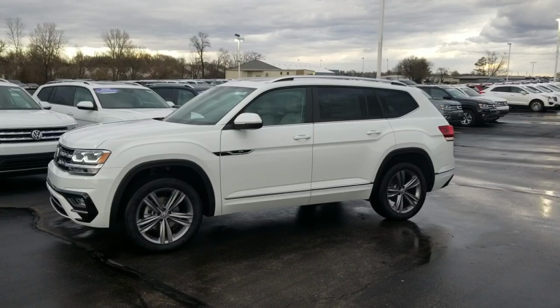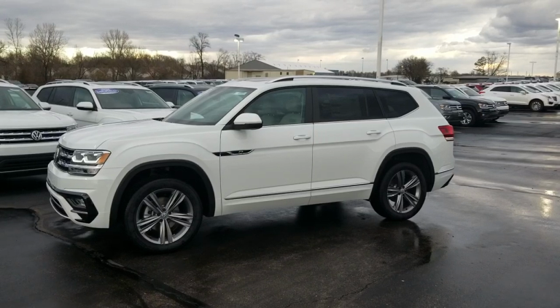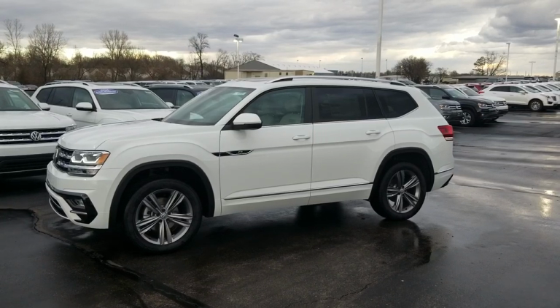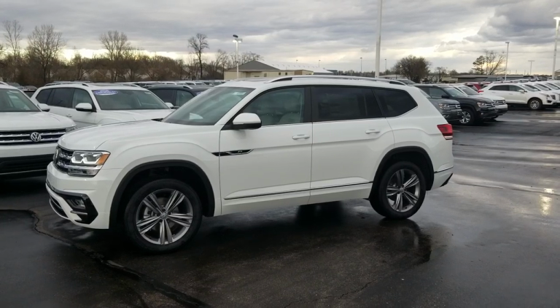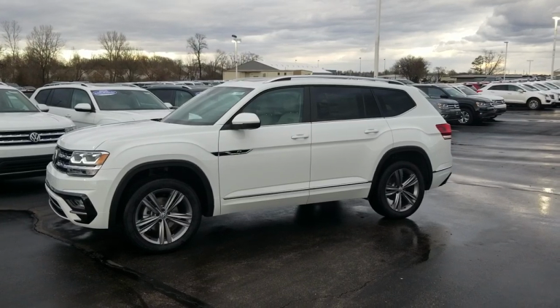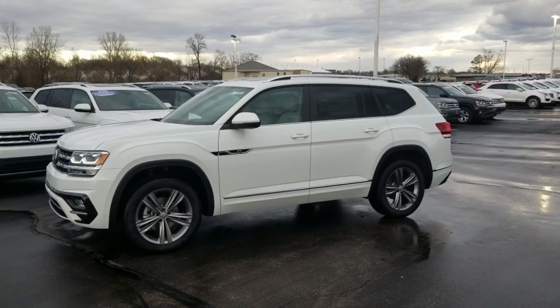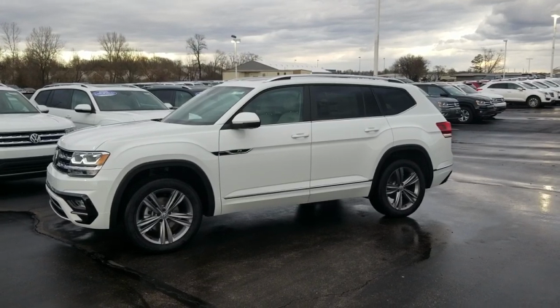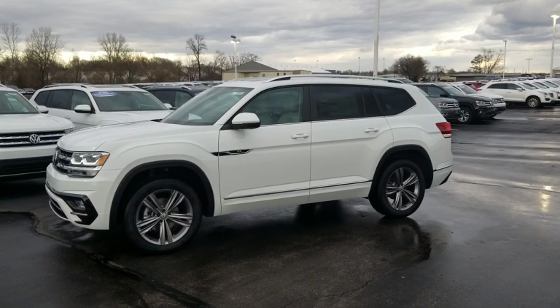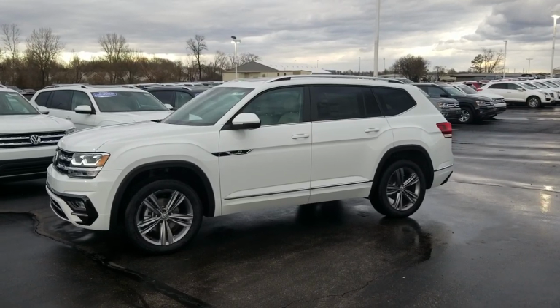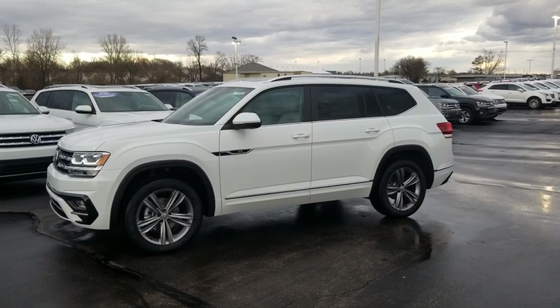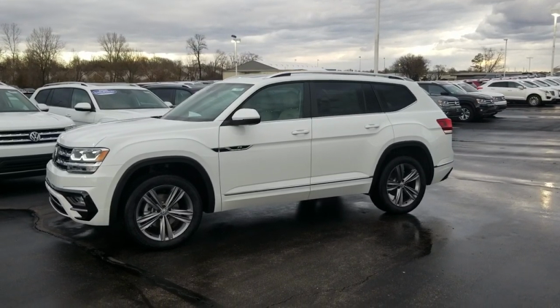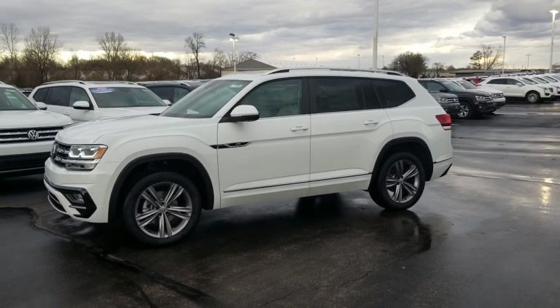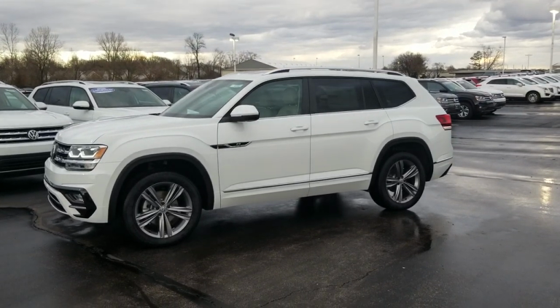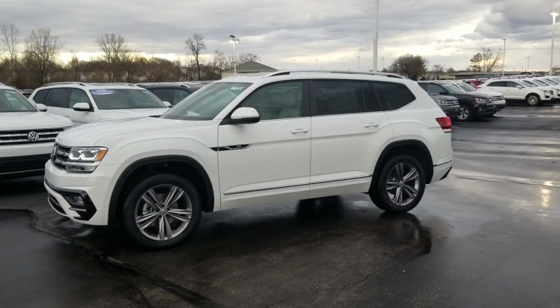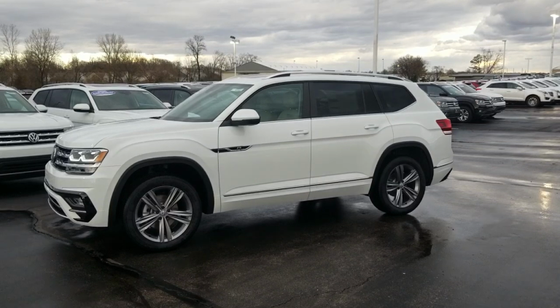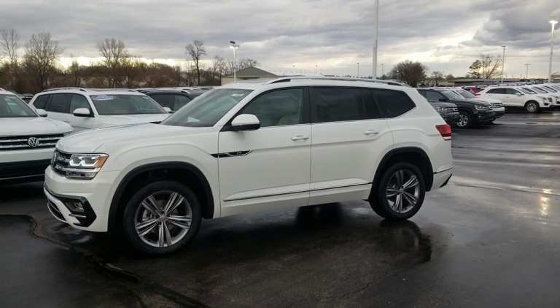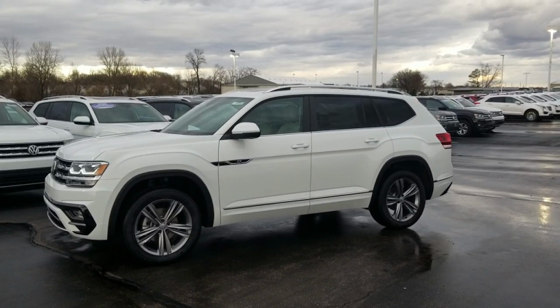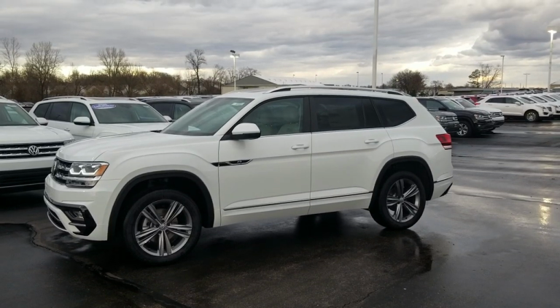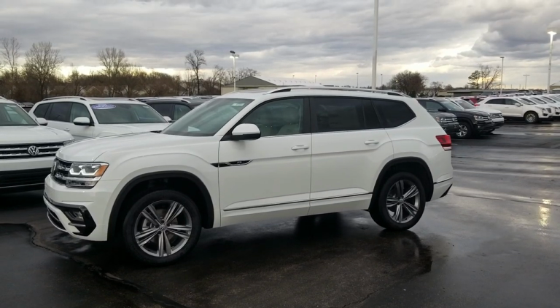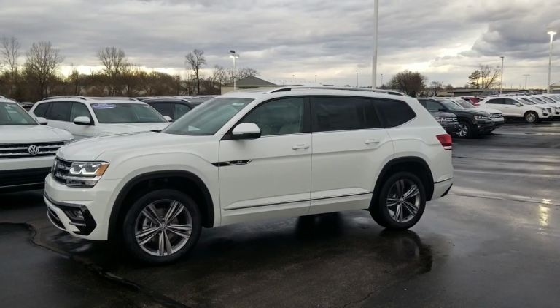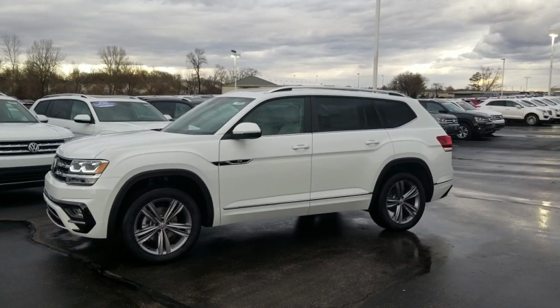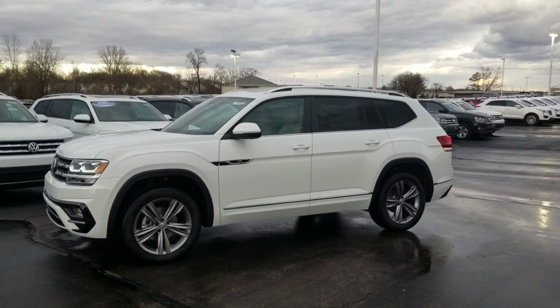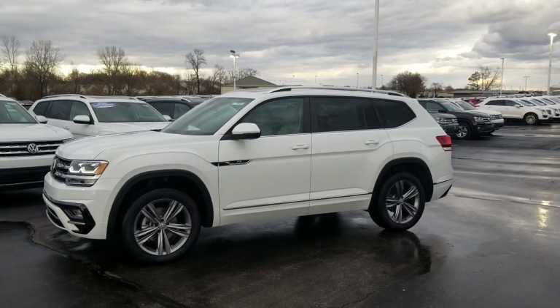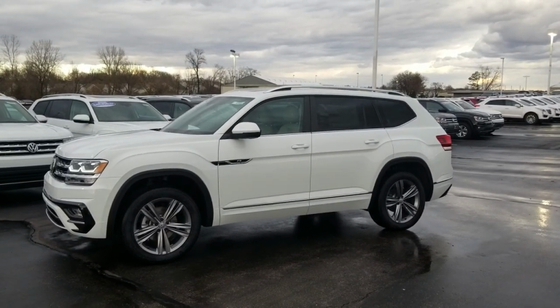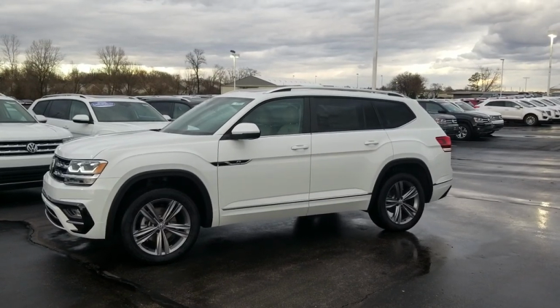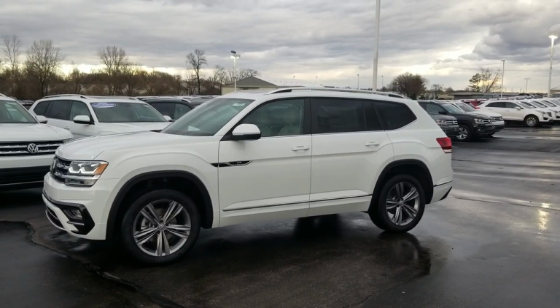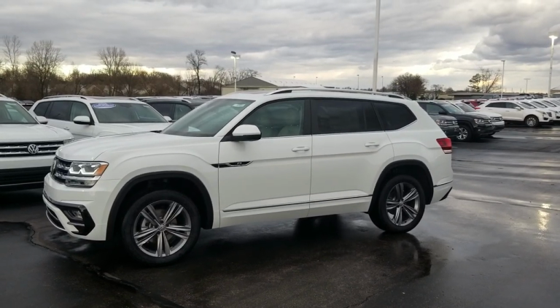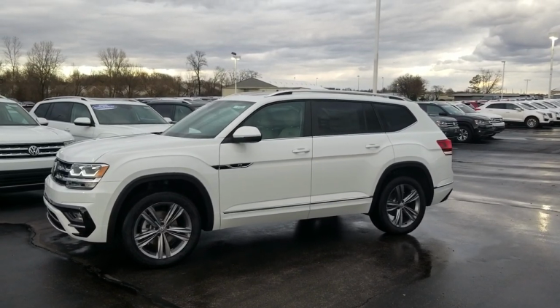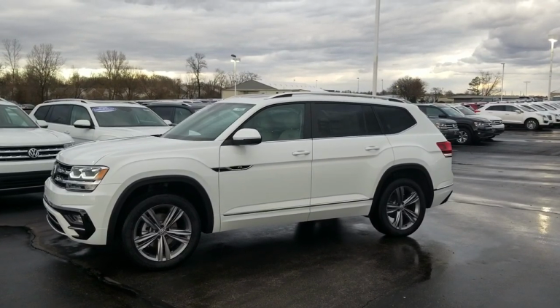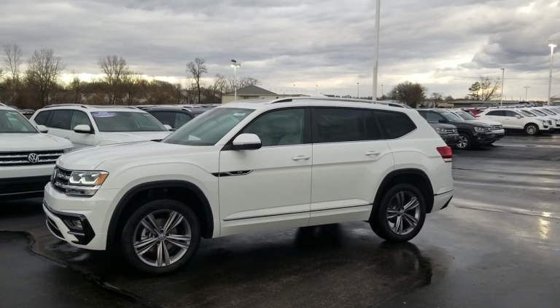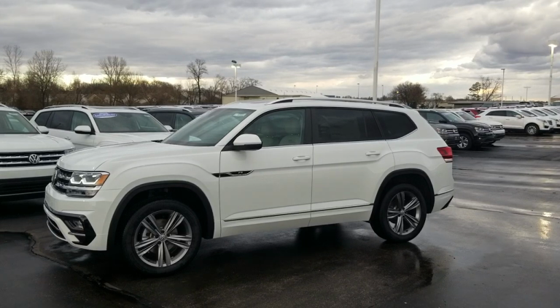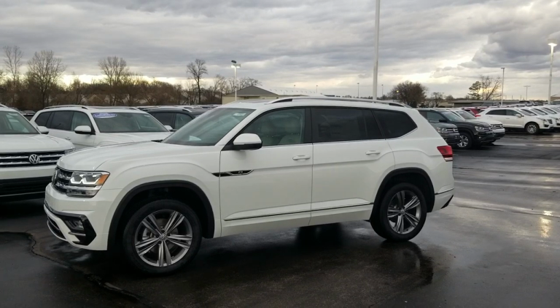Hello guys, this is Reese from Bomberito St. Peter's Volkswagen in St. Louis. Today I'm bringing you another white R-Line Atlas — we sell these almost as fast as we get them.